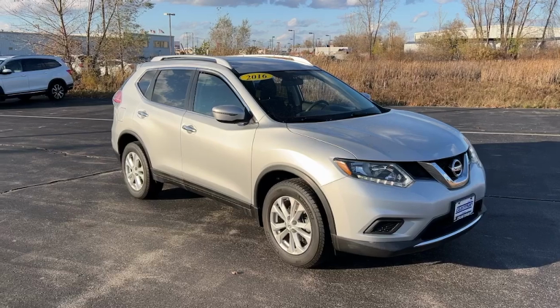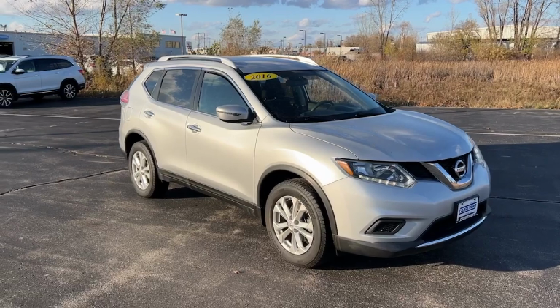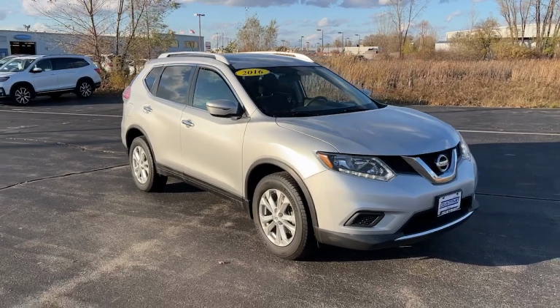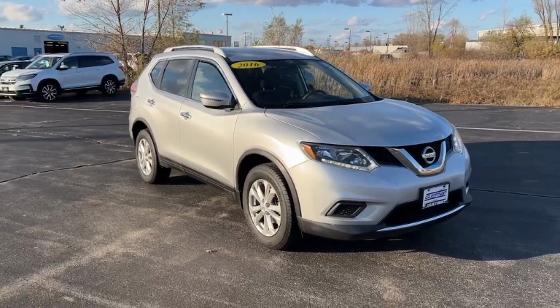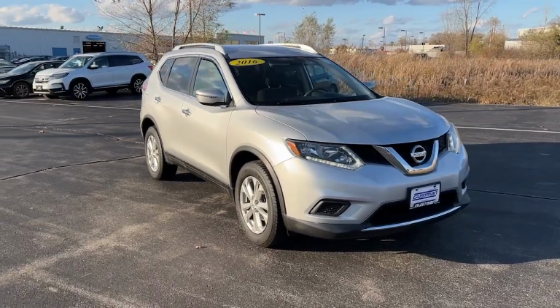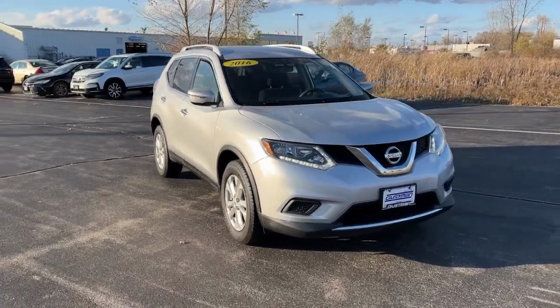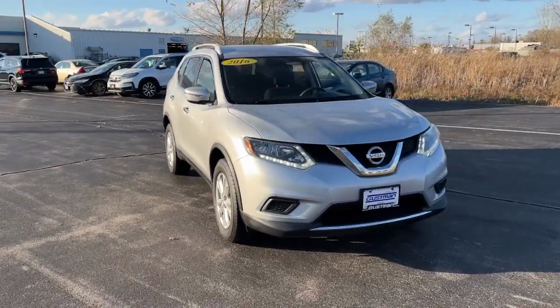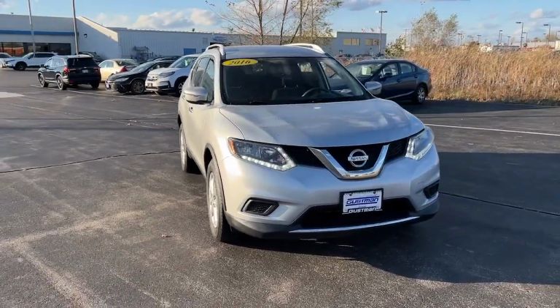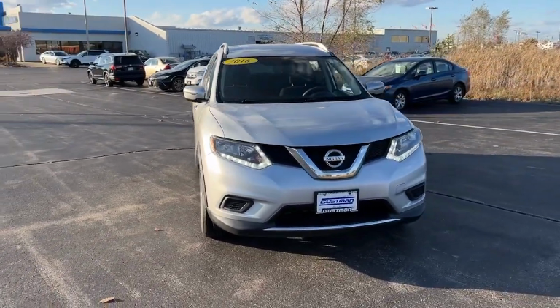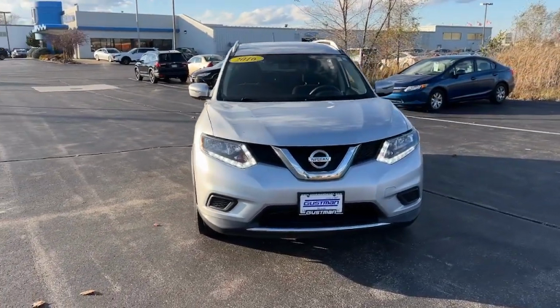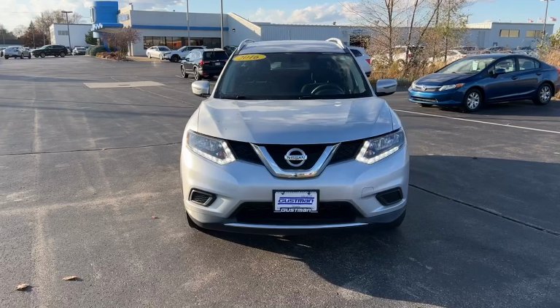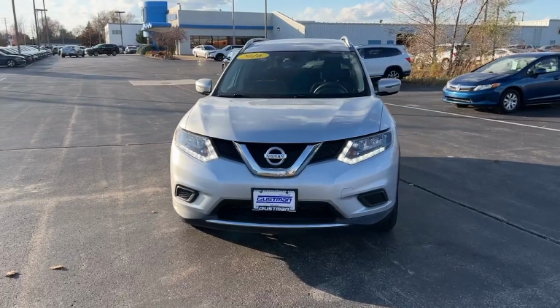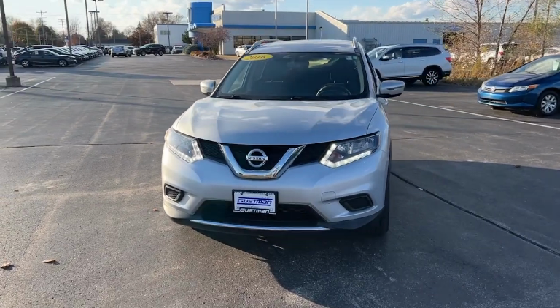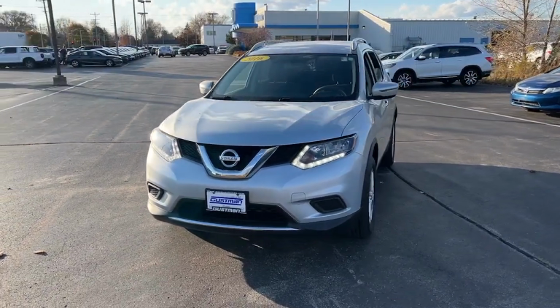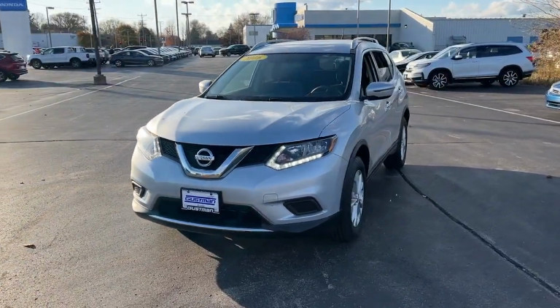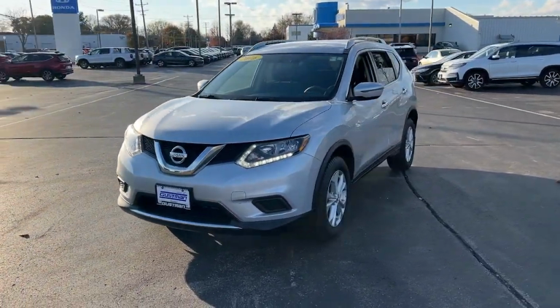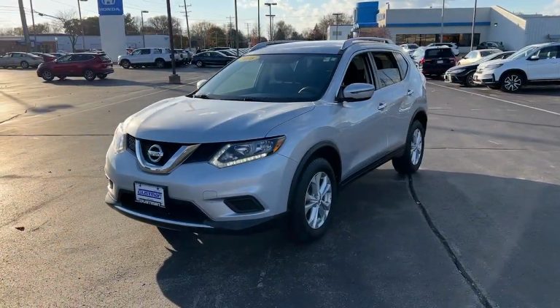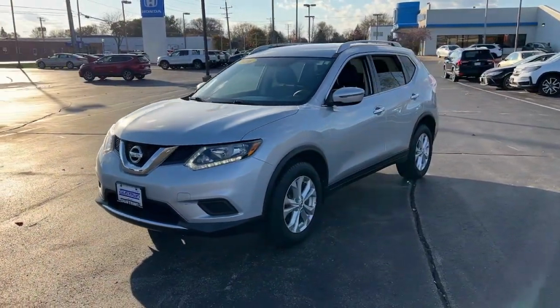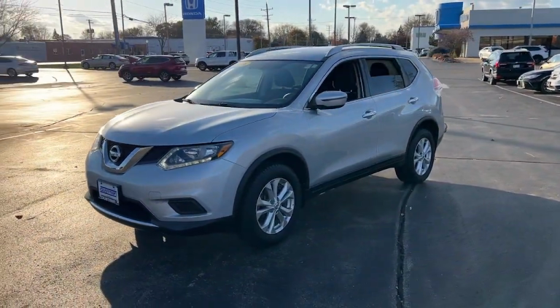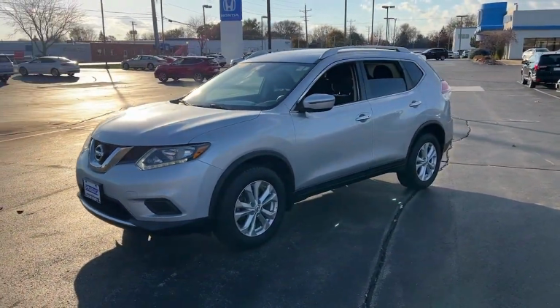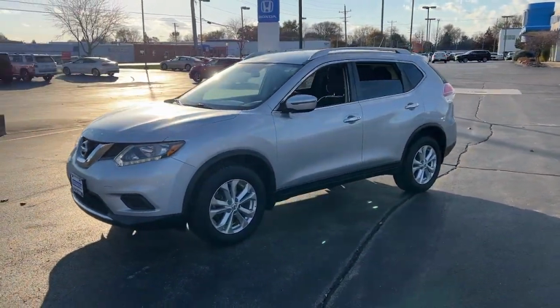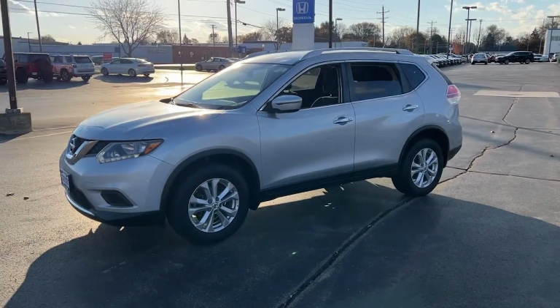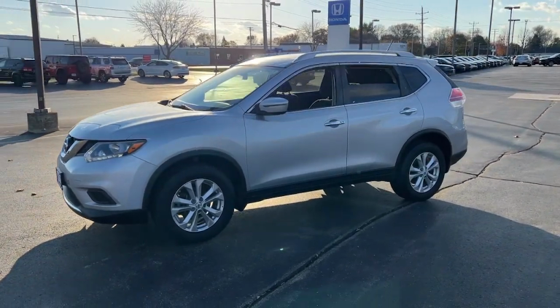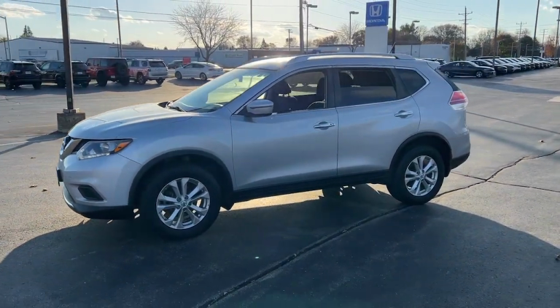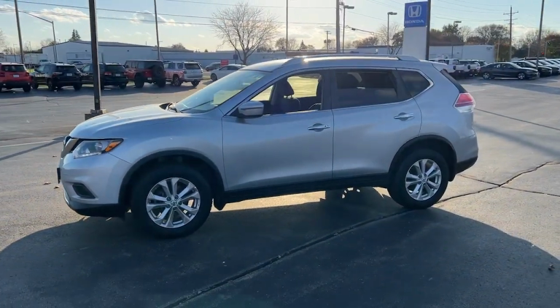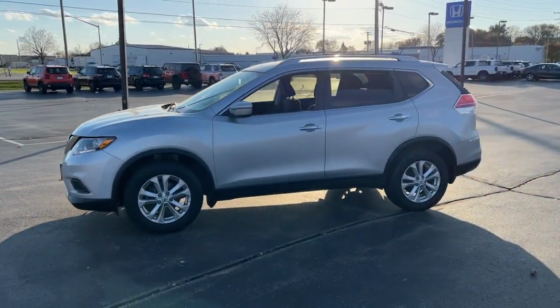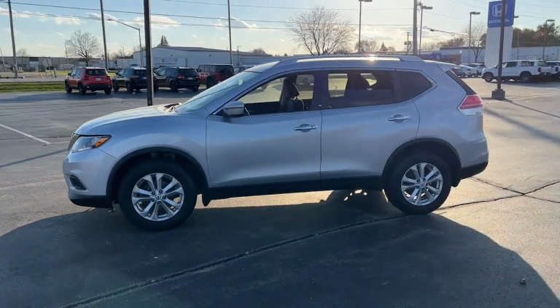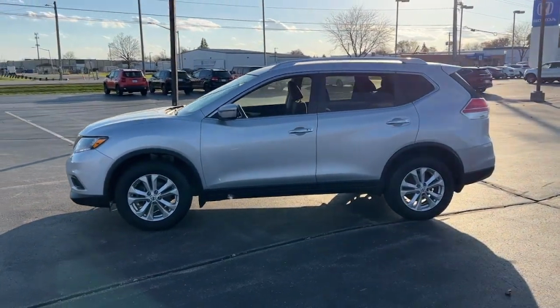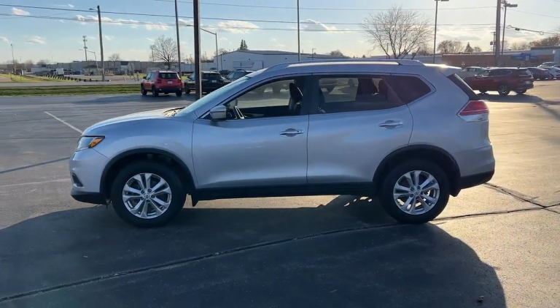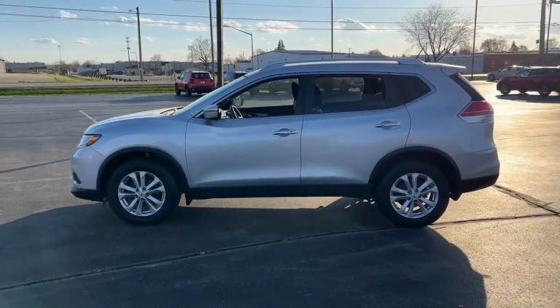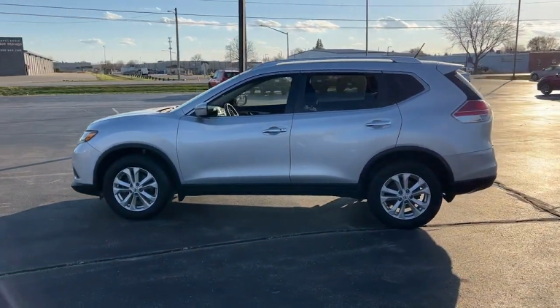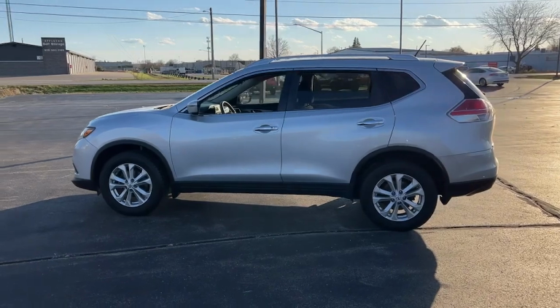You just found the 2016 Nissan Rogue. This feature-rich Rogue adds confidence and convenience to everyday life. Standard driver-assist safety tech, large cargo capacity, and spacious seating have your back wherever the road may lead.